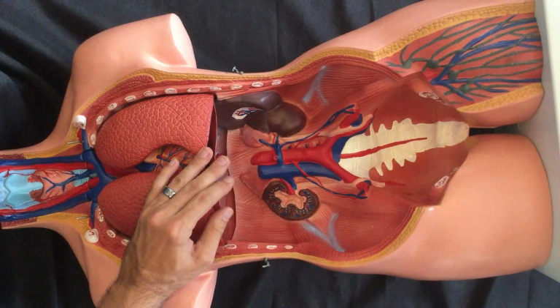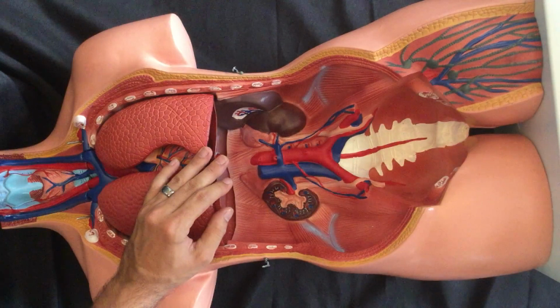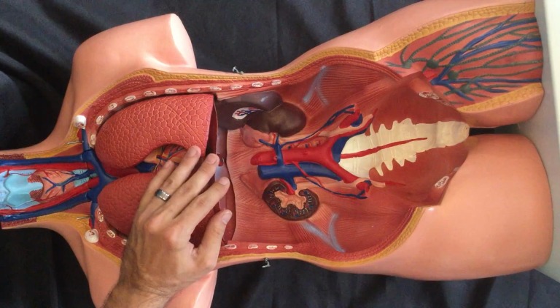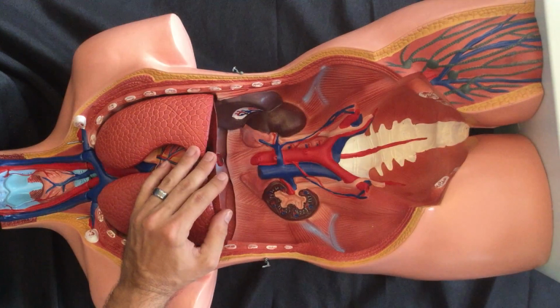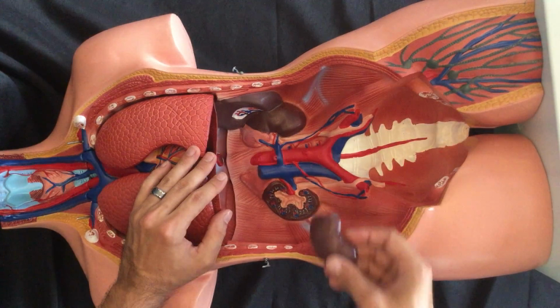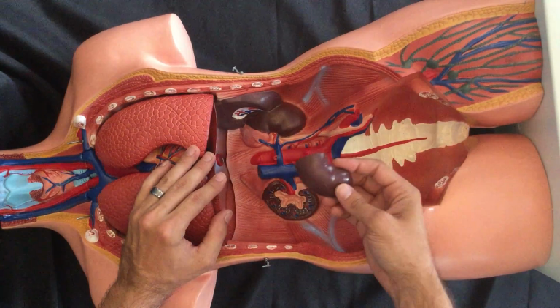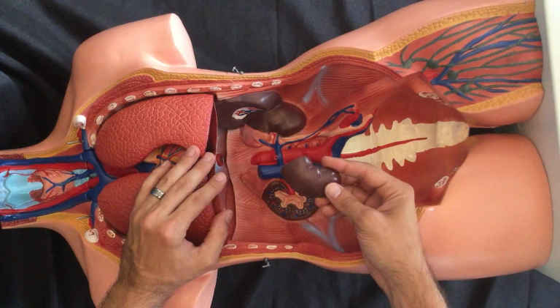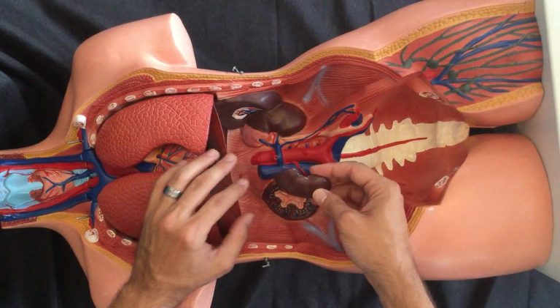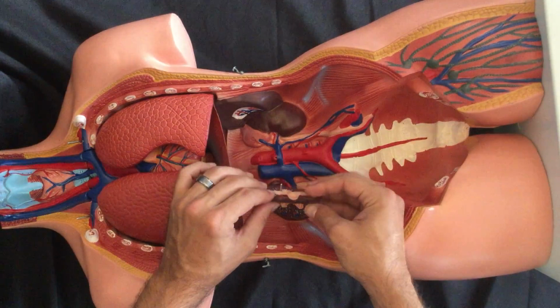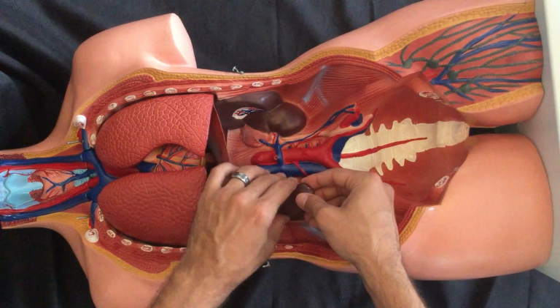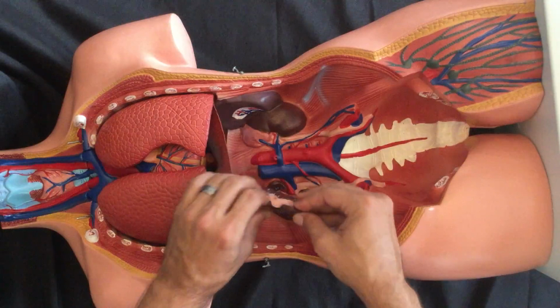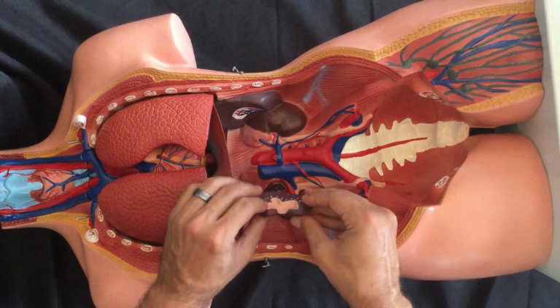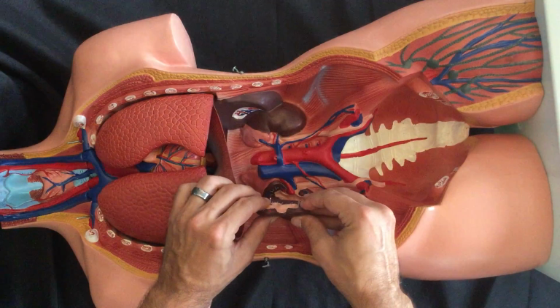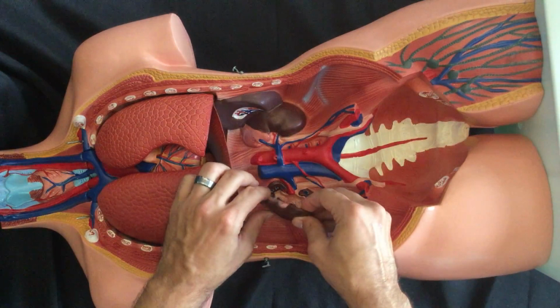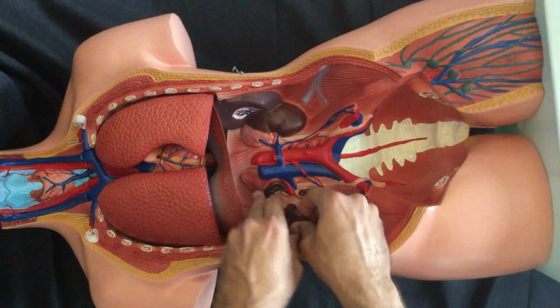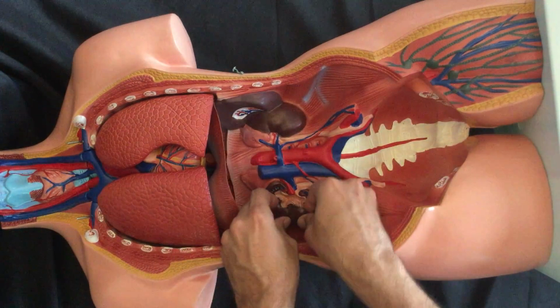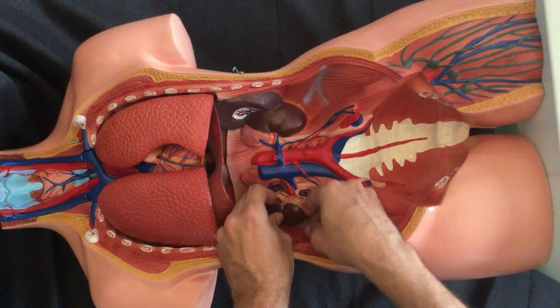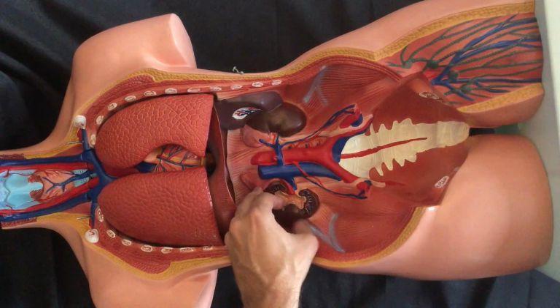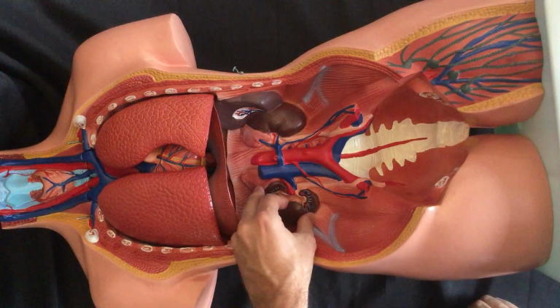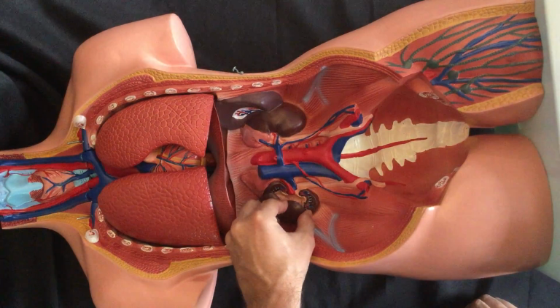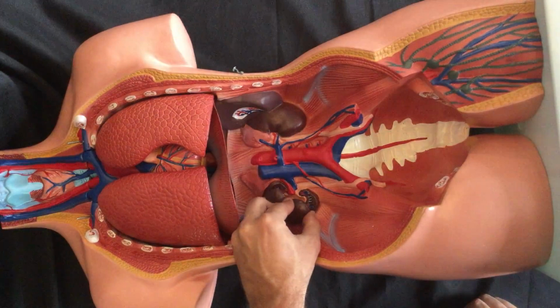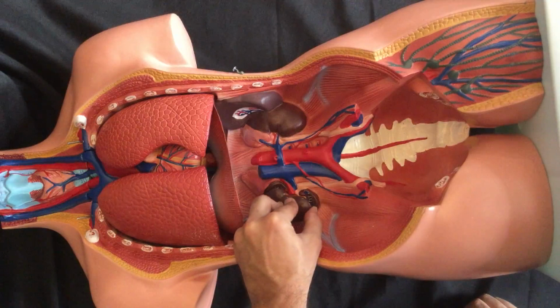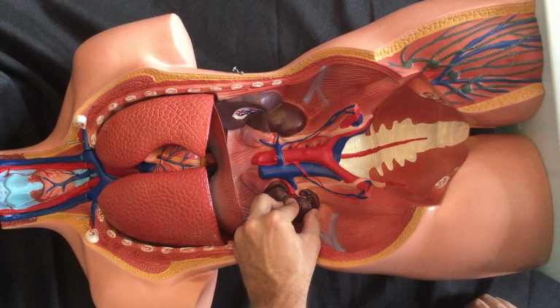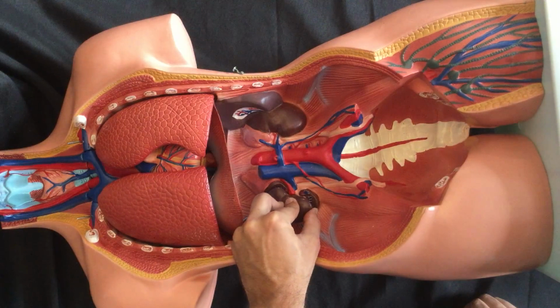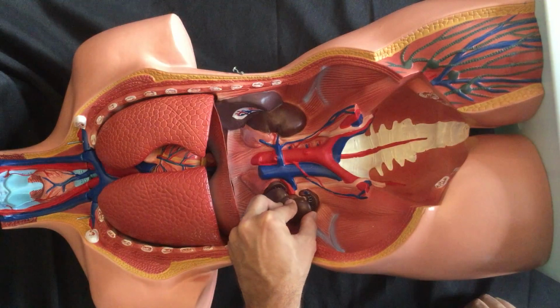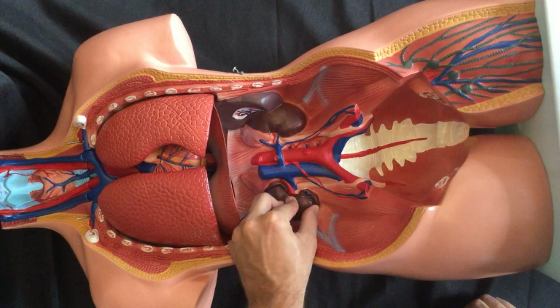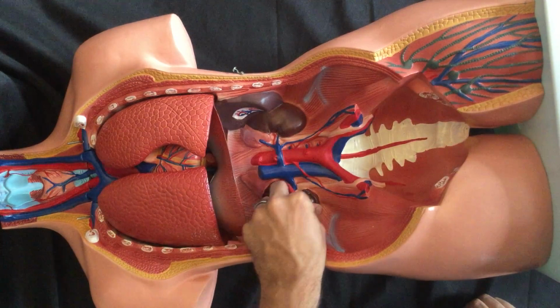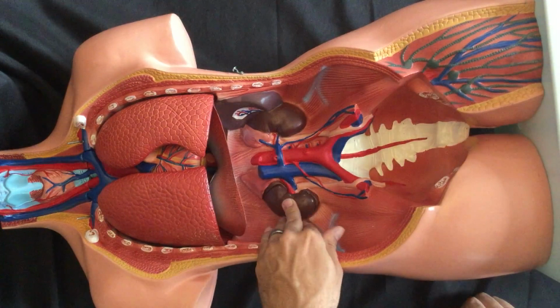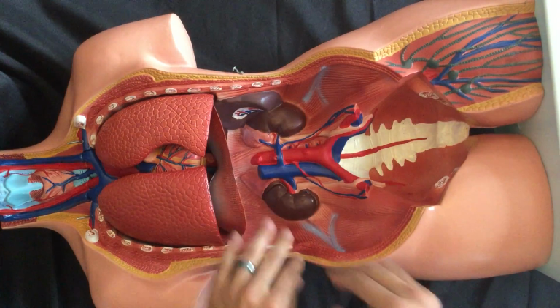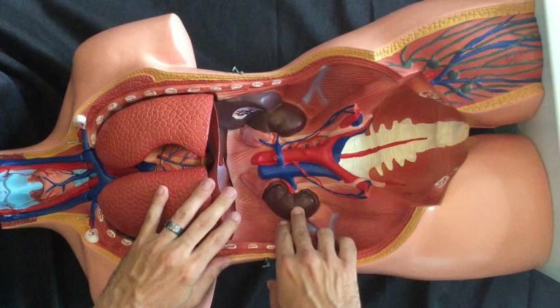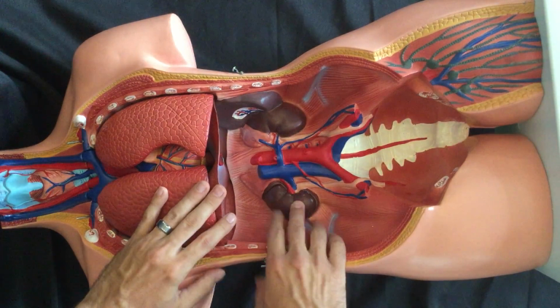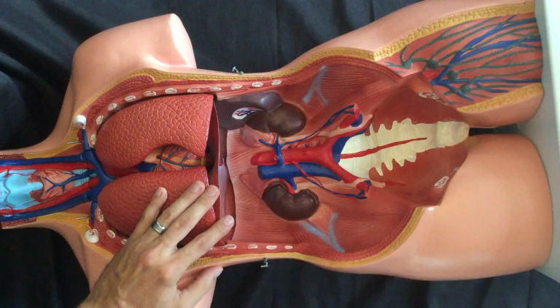Now a couple of things to bring in for the lower abdomen. We're going to start by putting in our kidney — it's got two pegs going into two little slots on your left-hand side, the model's right. We put that in so that we don't forget about it.